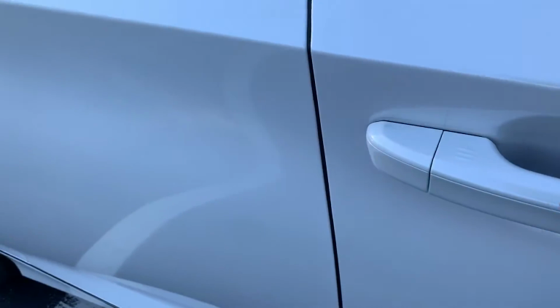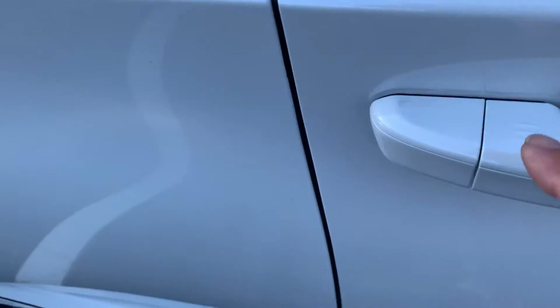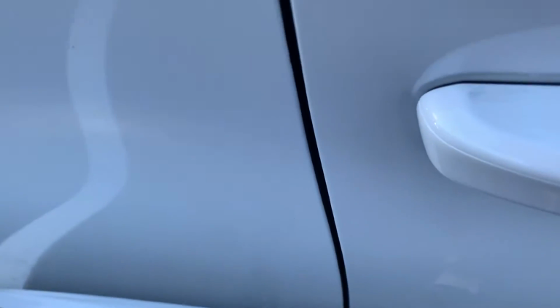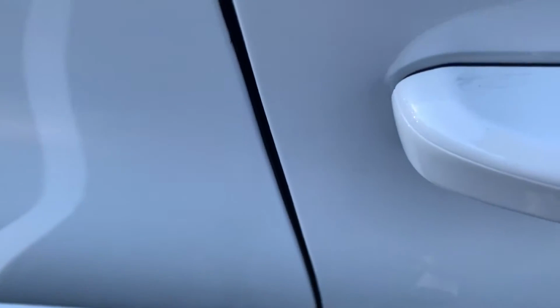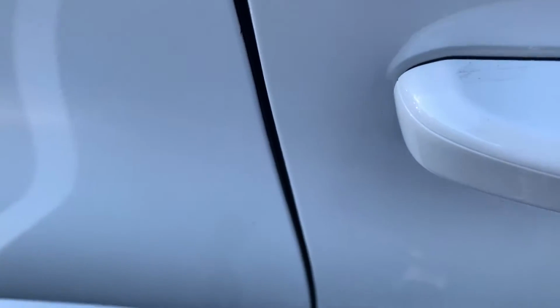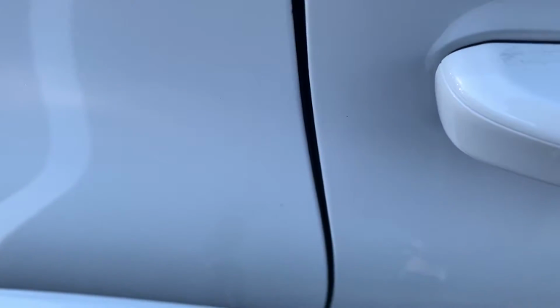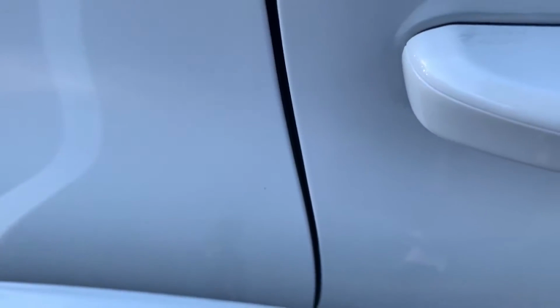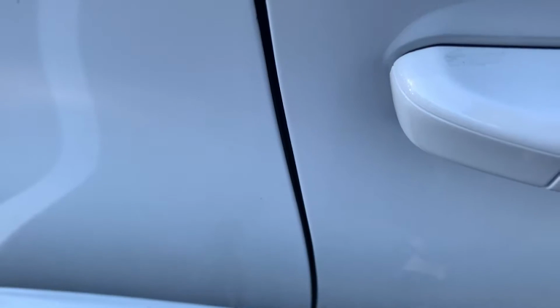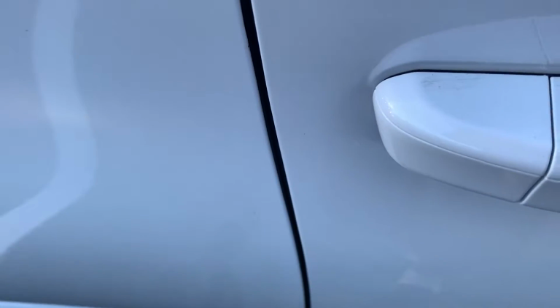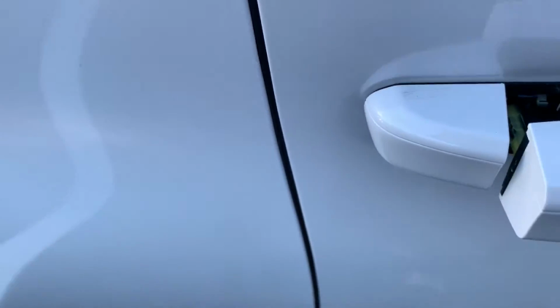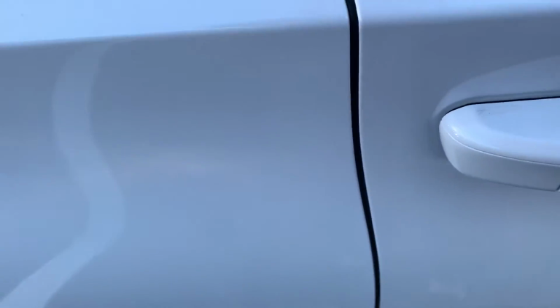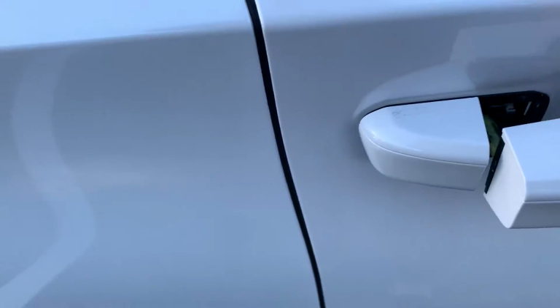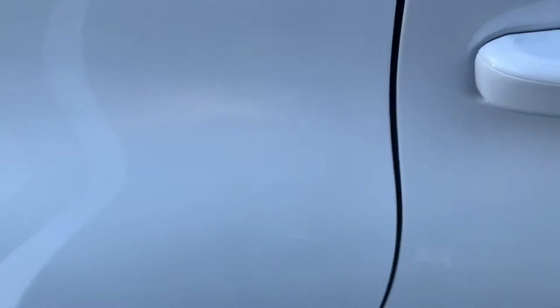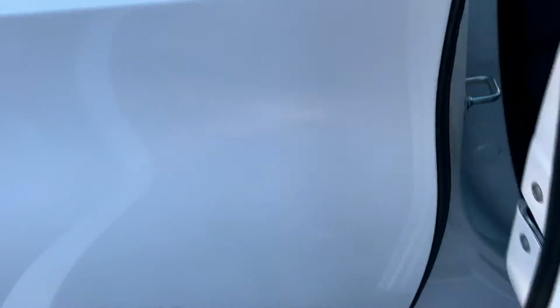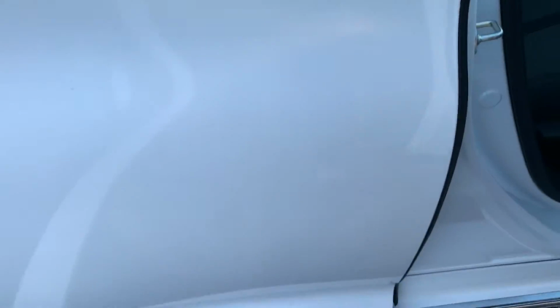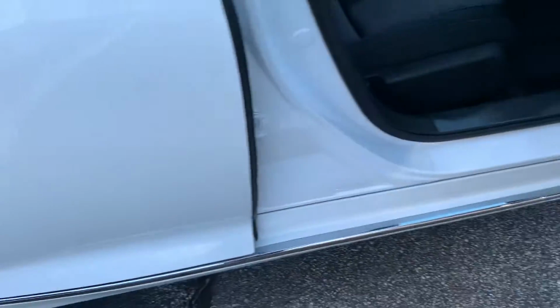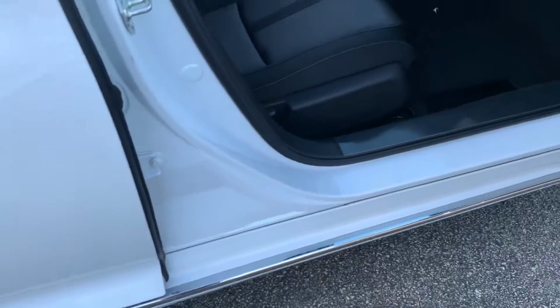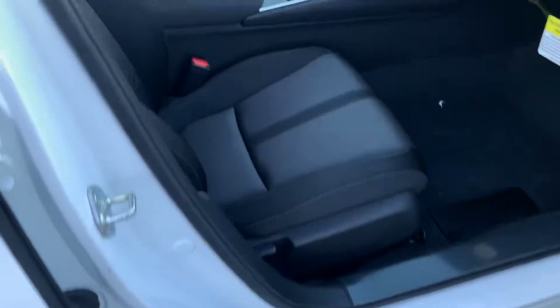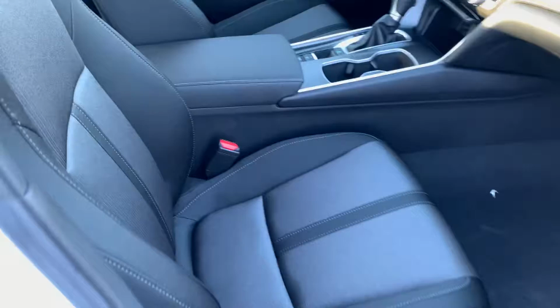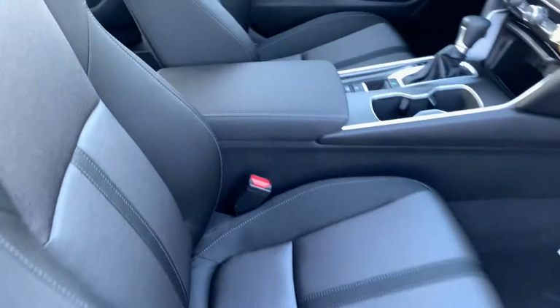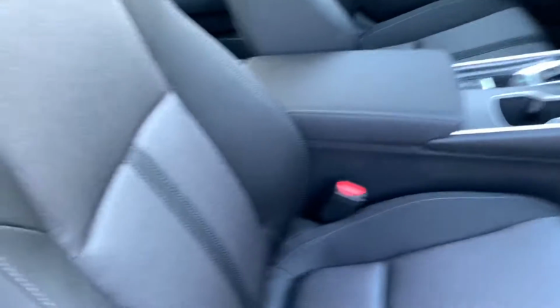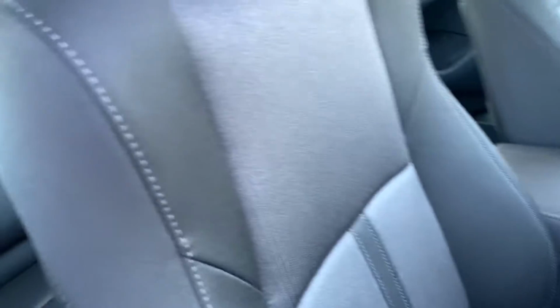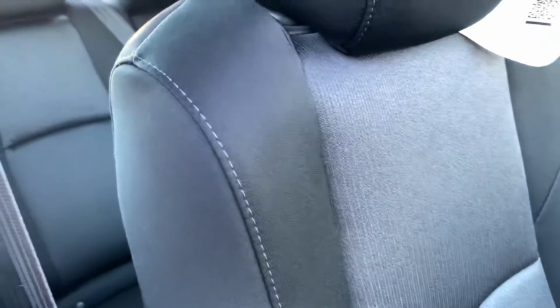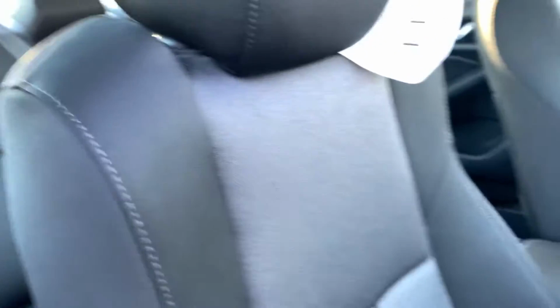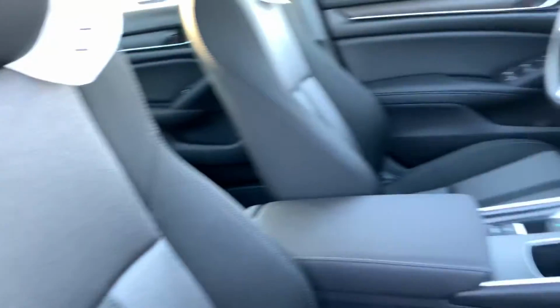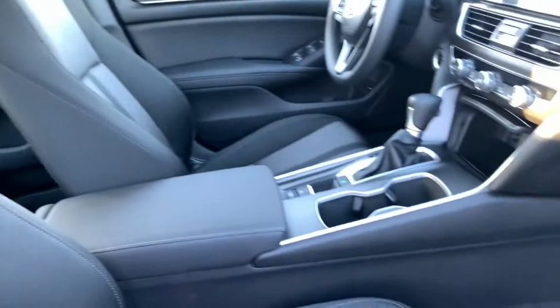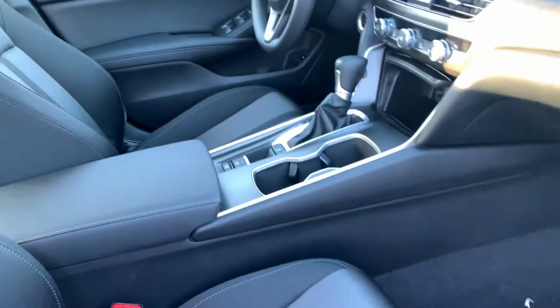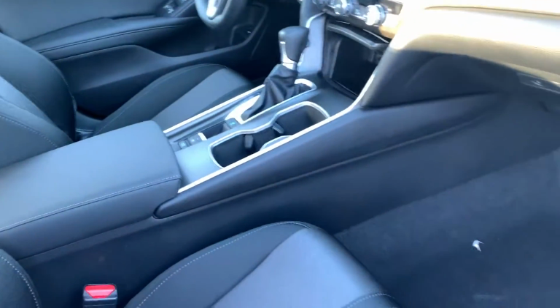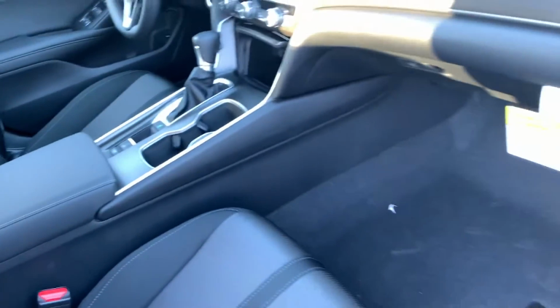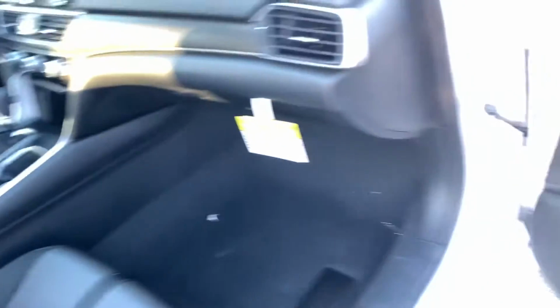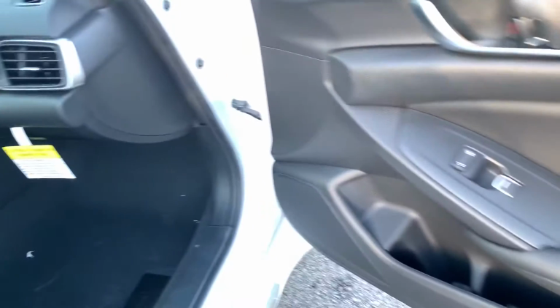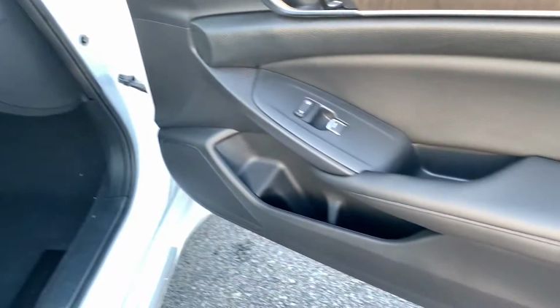You've got keyless entry. Very spacious car, comfortable ride. I also have a Honda Accord.